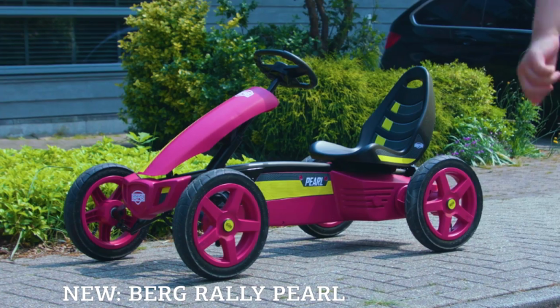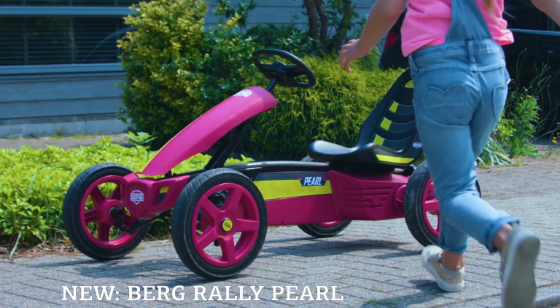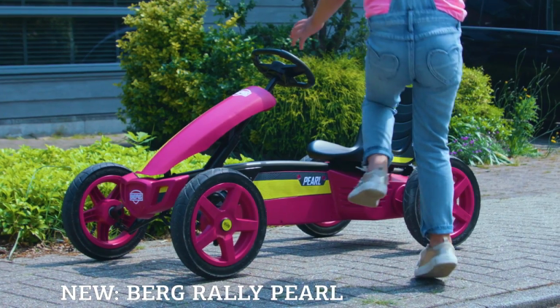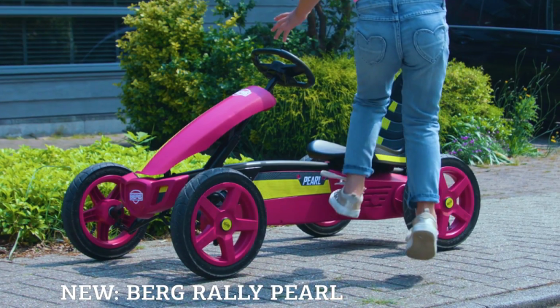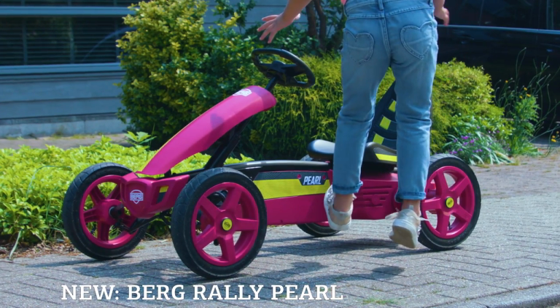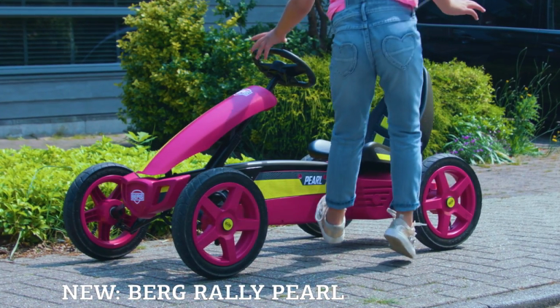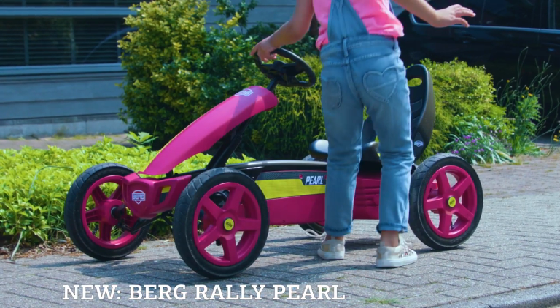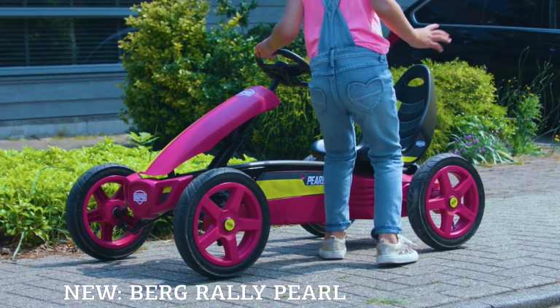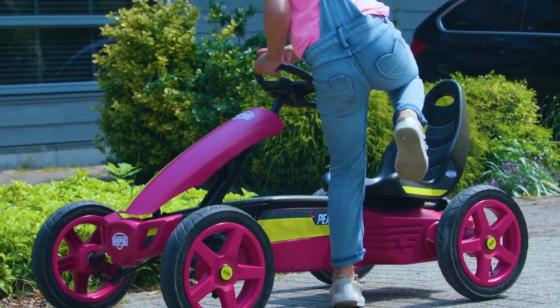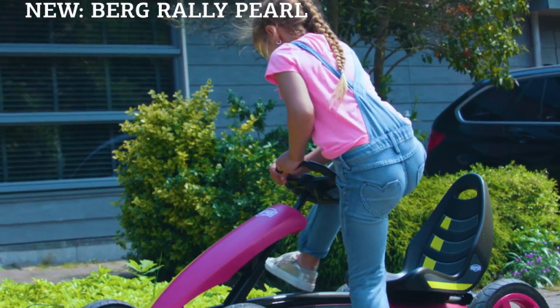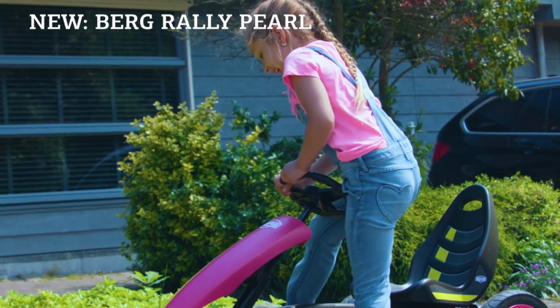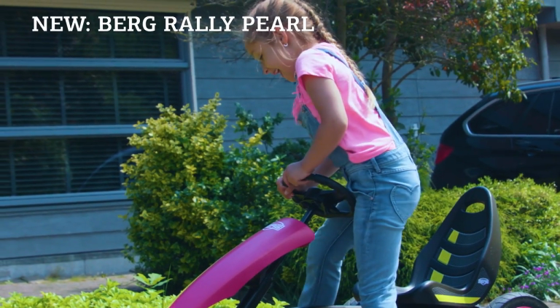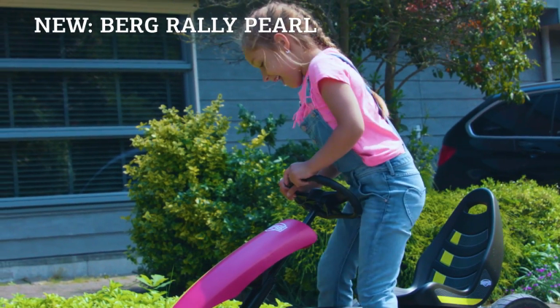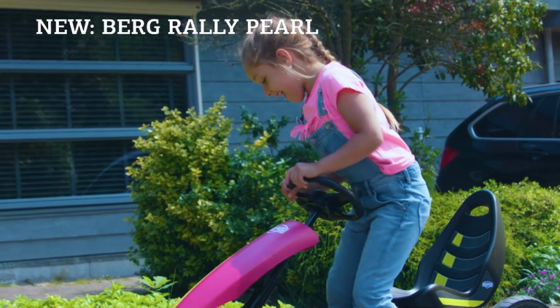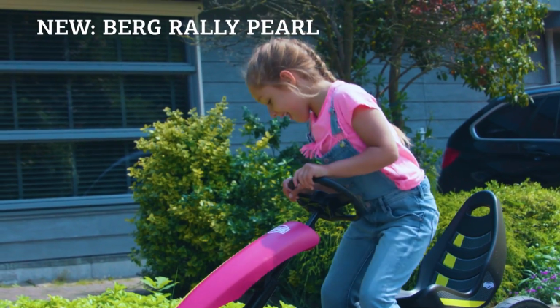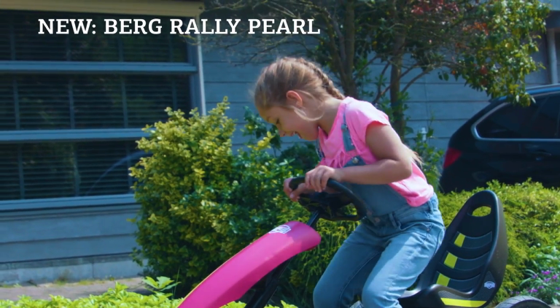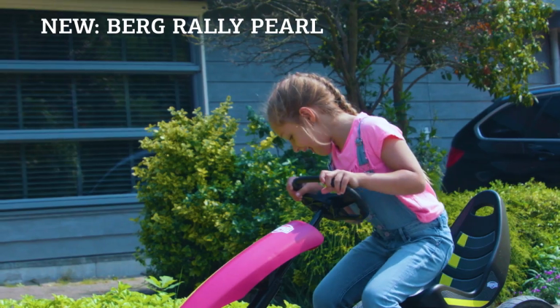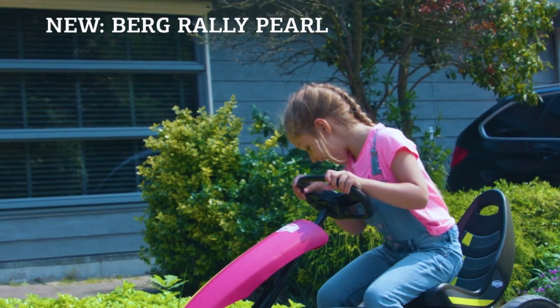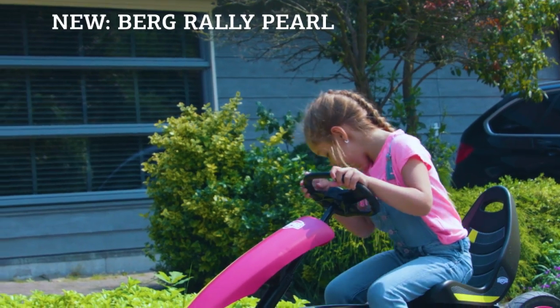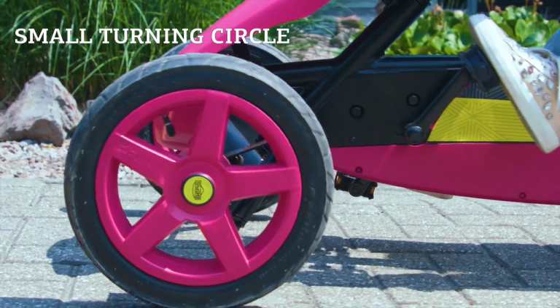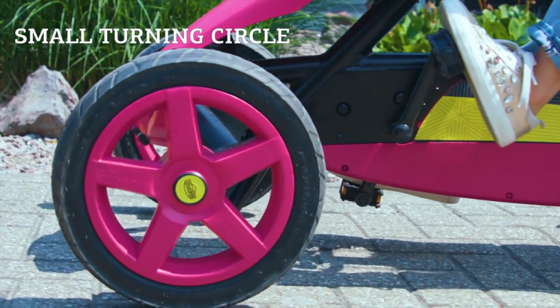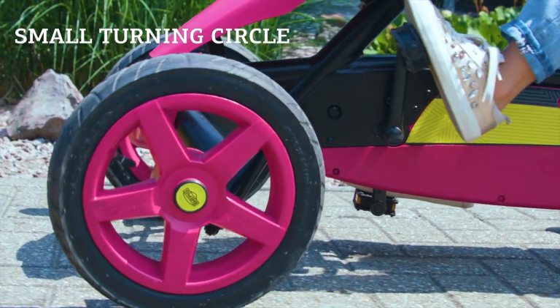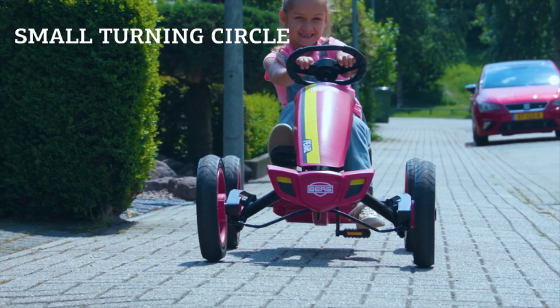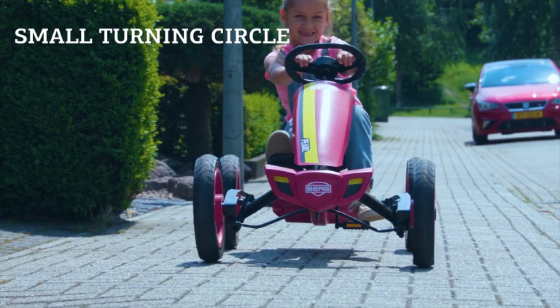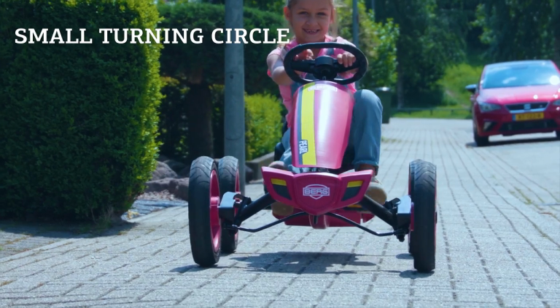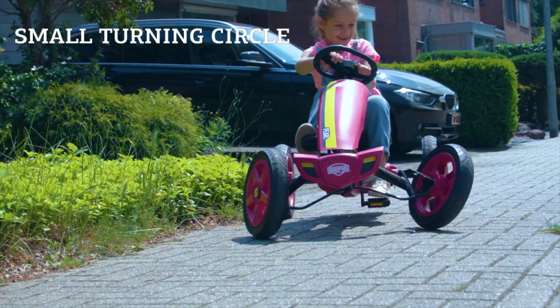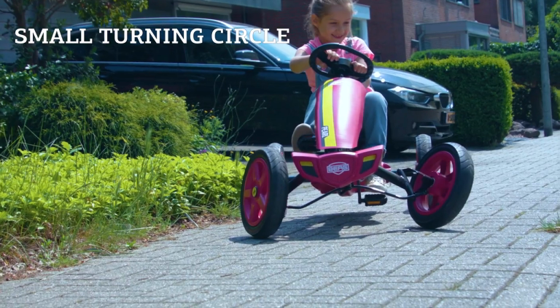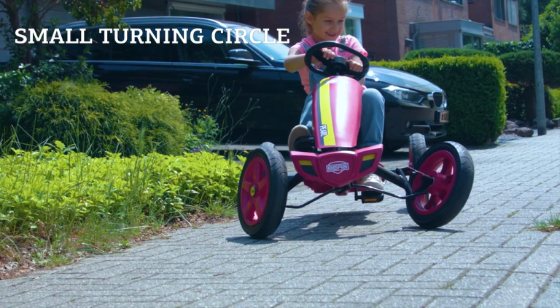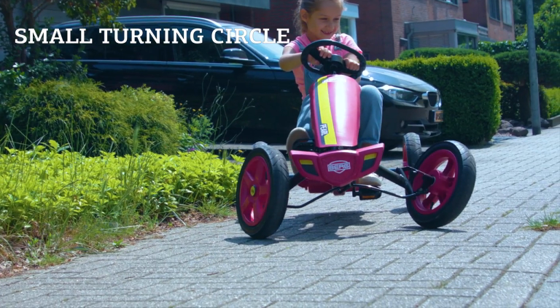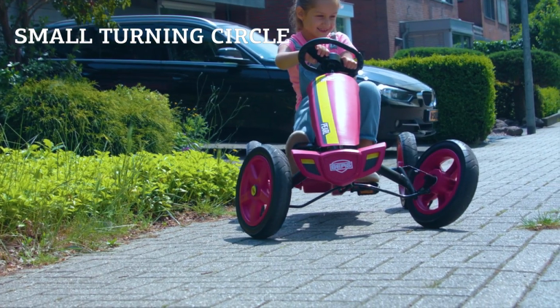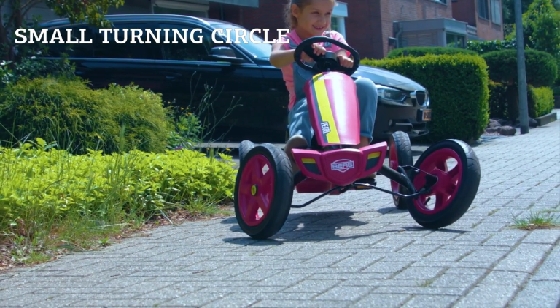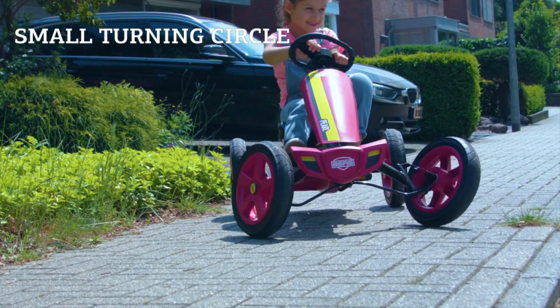The new Berg Rally Pearl is a nice compact go-kart with which children can enjoy playing outdoors. With its small turning circle, the go-kart is easy to maneuver in small spaces.